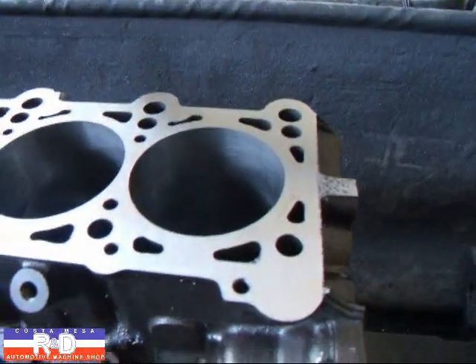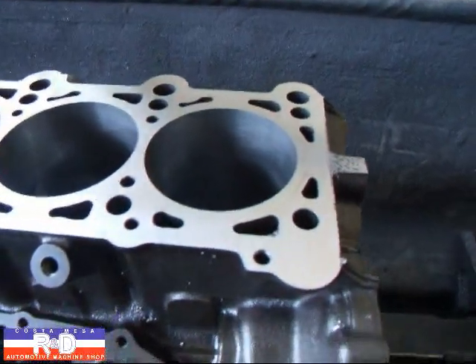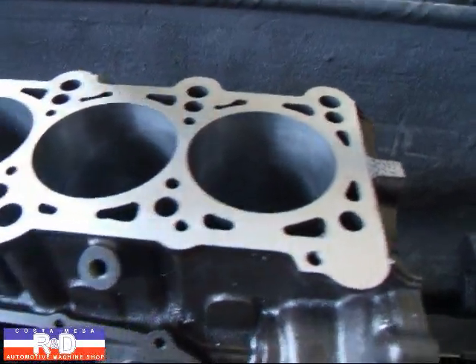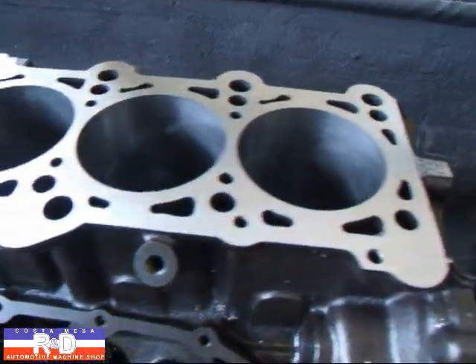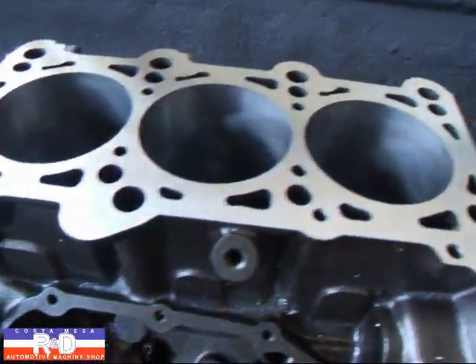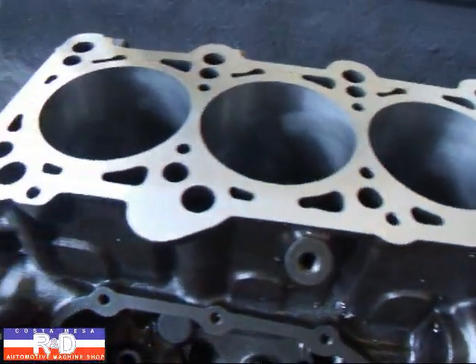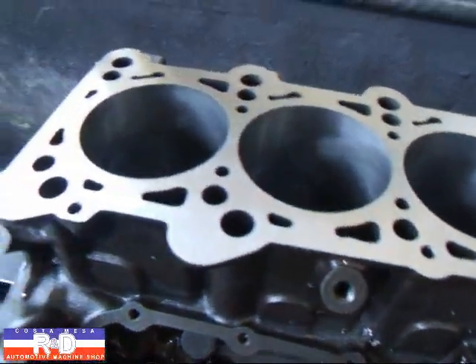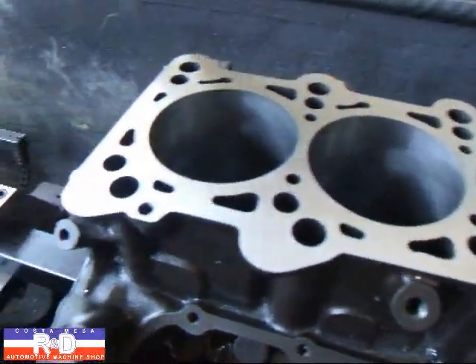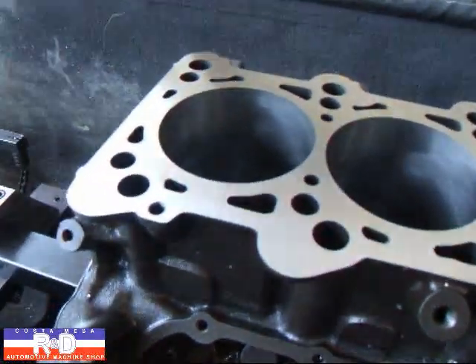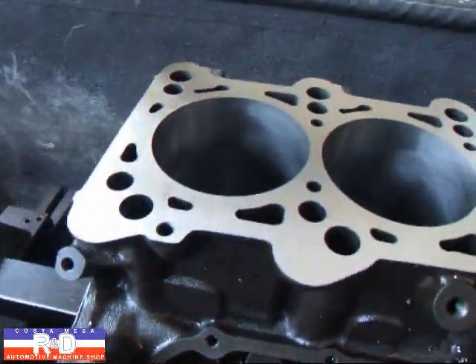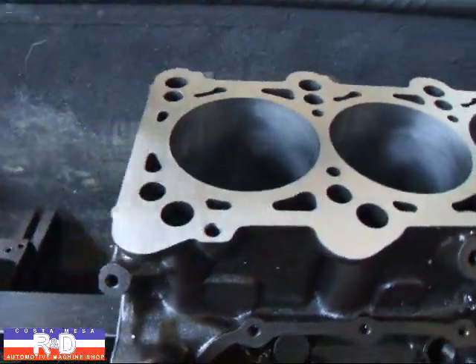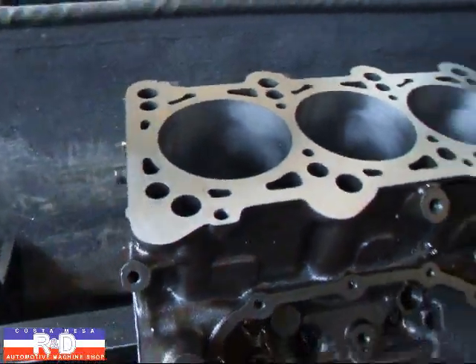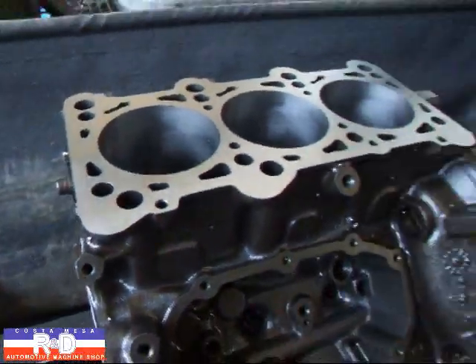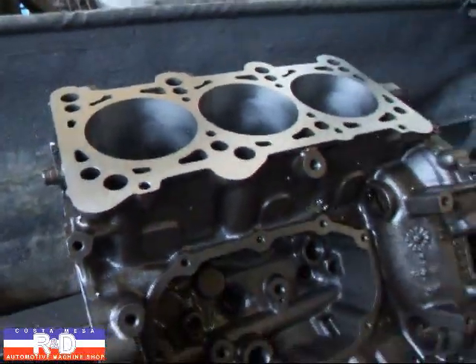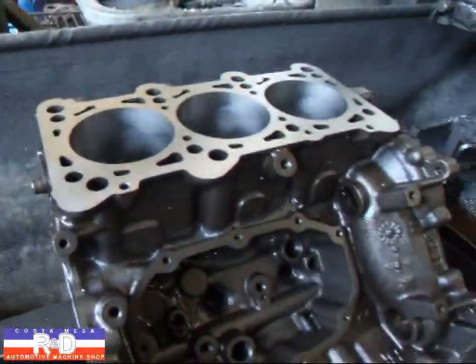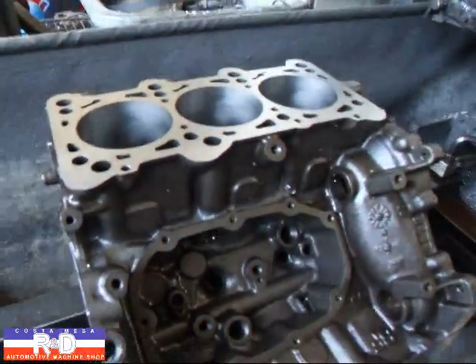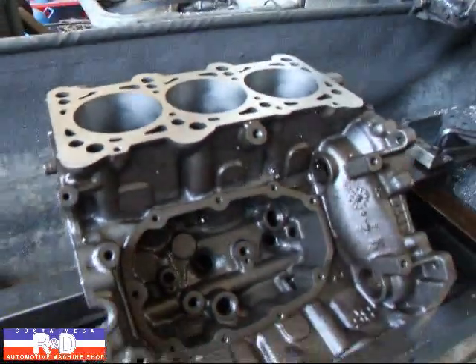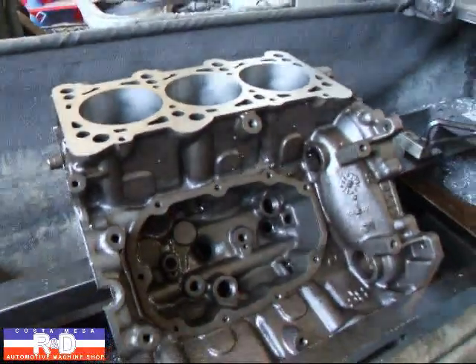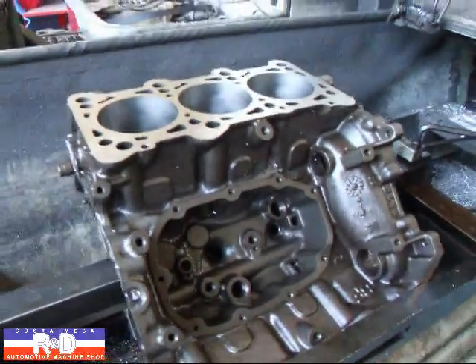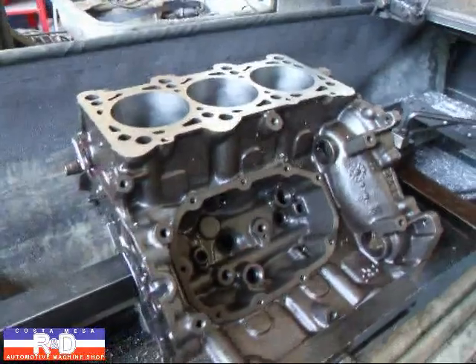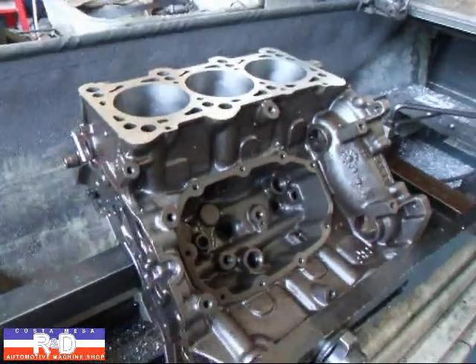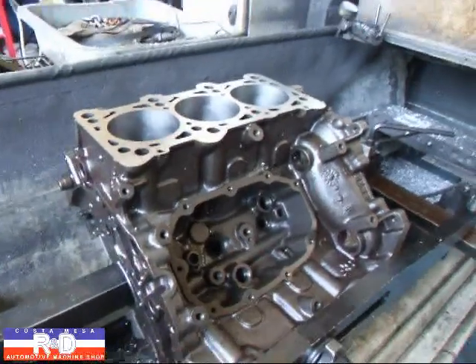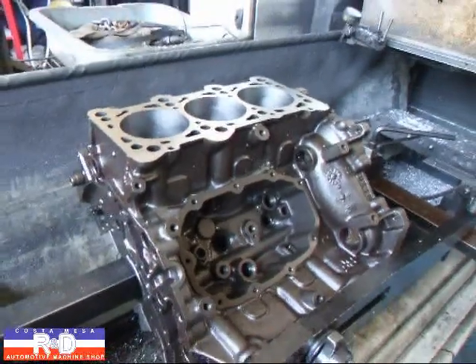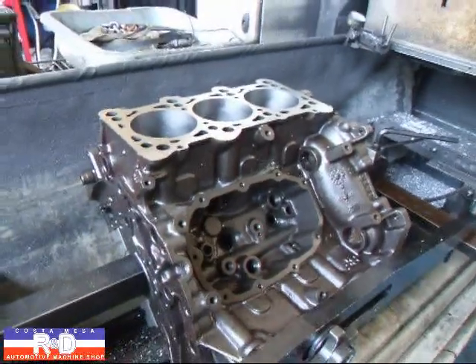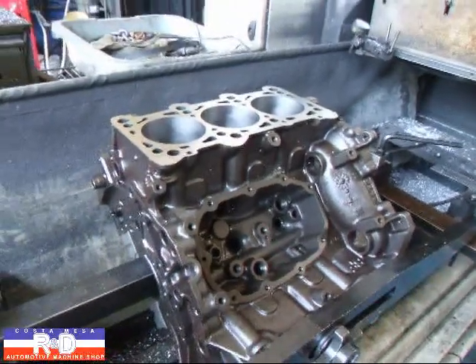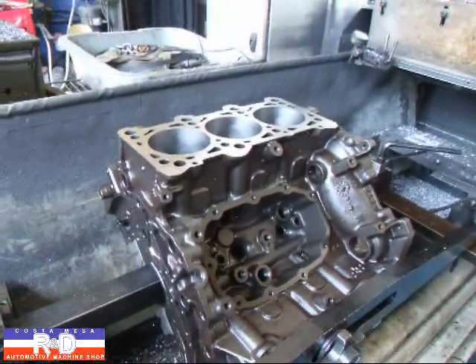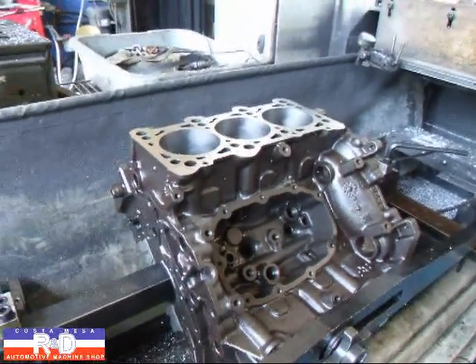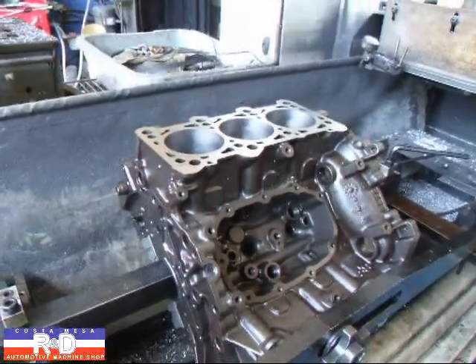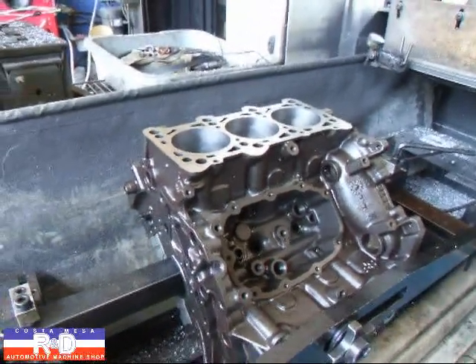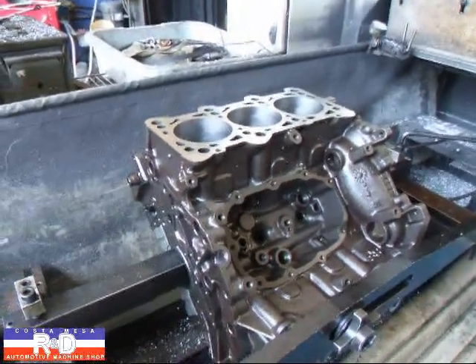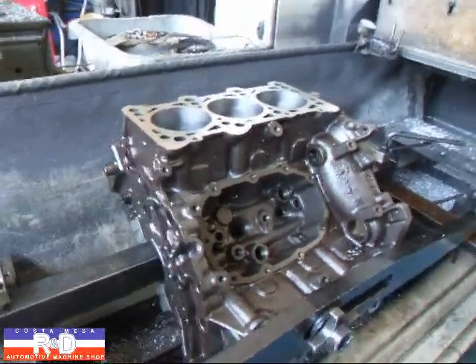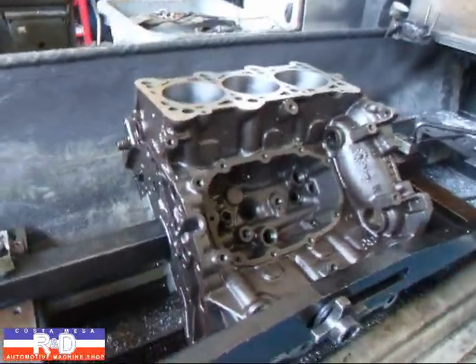All right, well that looks like it's gonna do it. If you have questions about cylinder block resurfacing, give me a call here at Coast Base R&D. We'll see you soon.